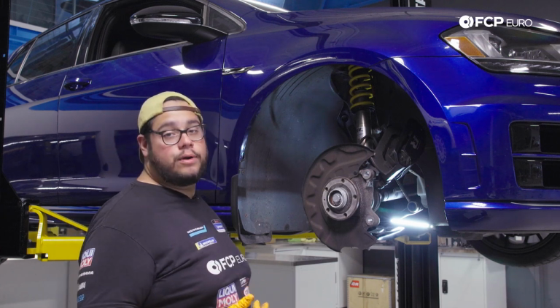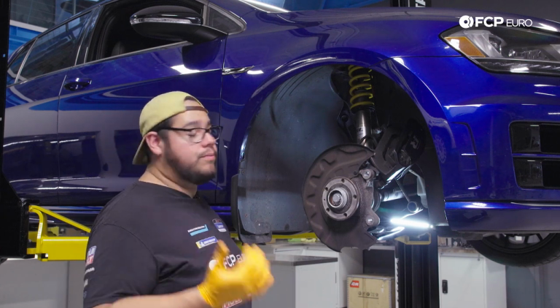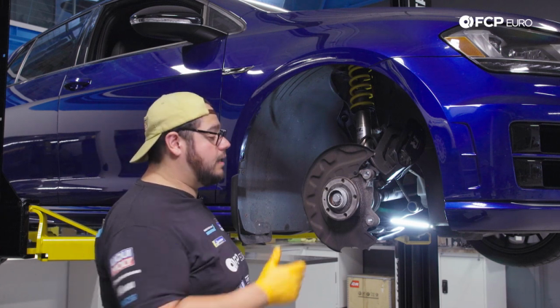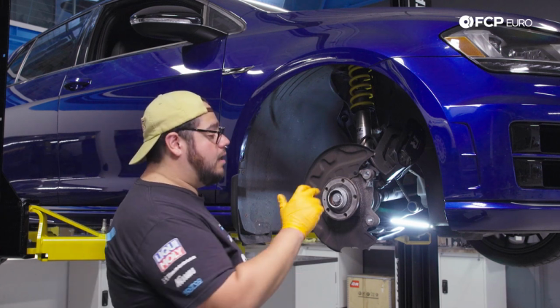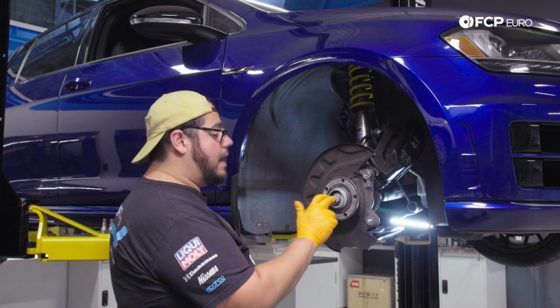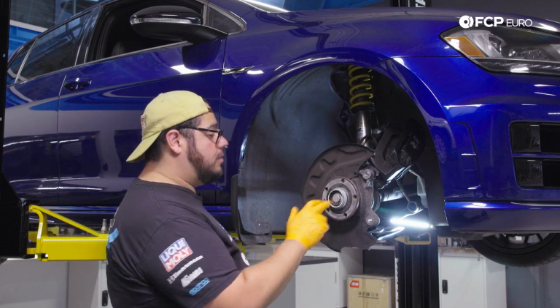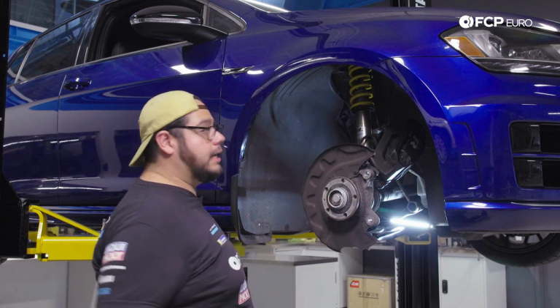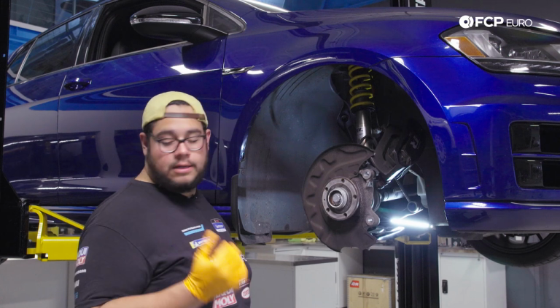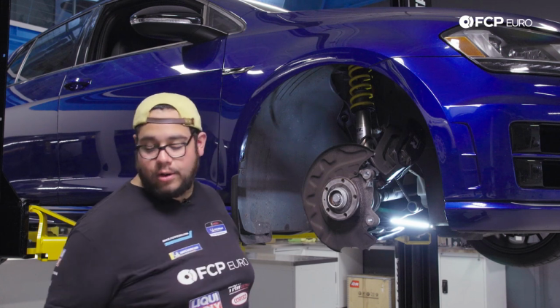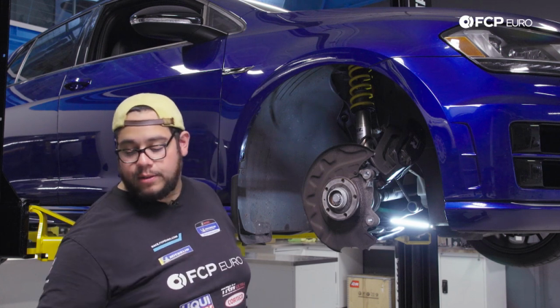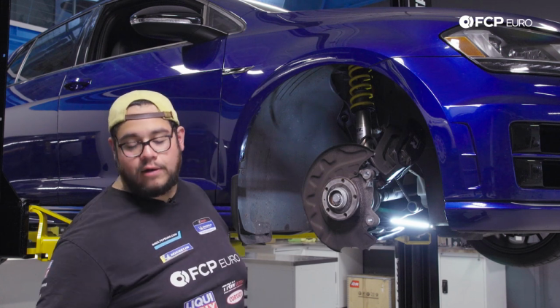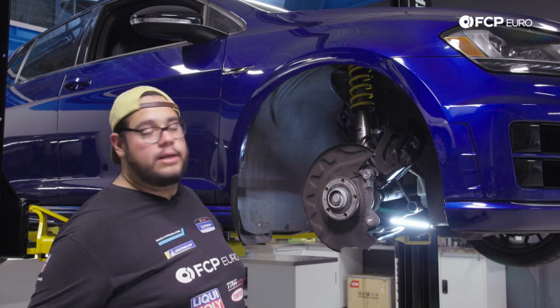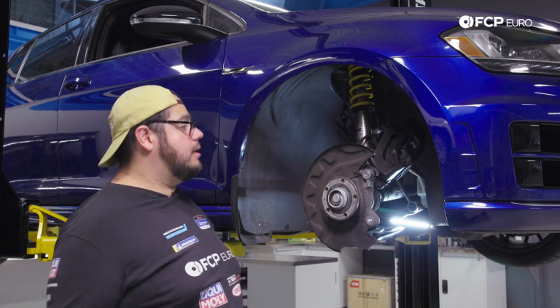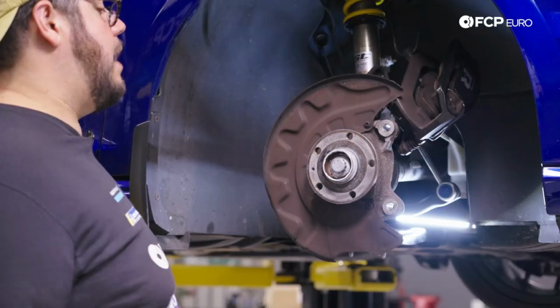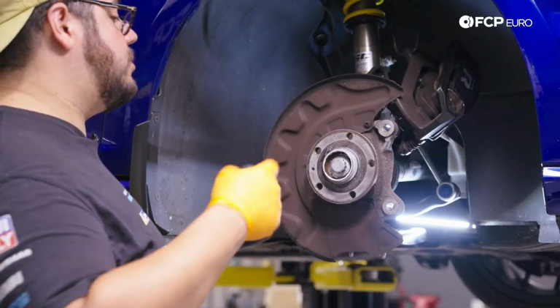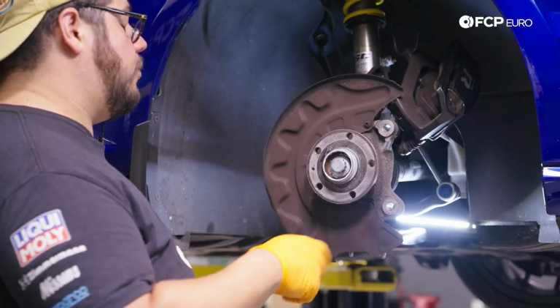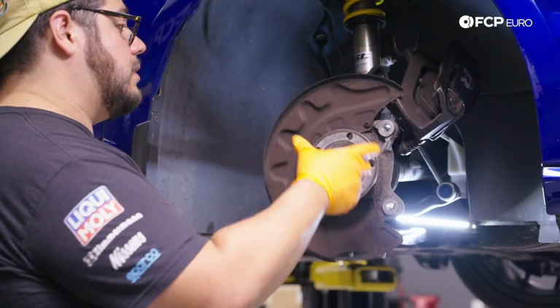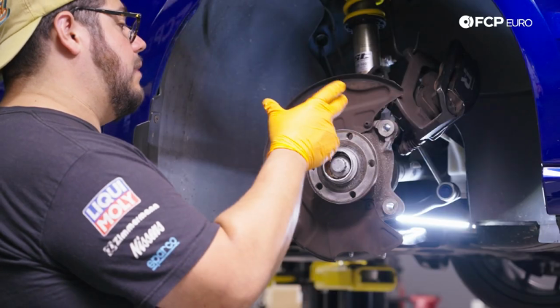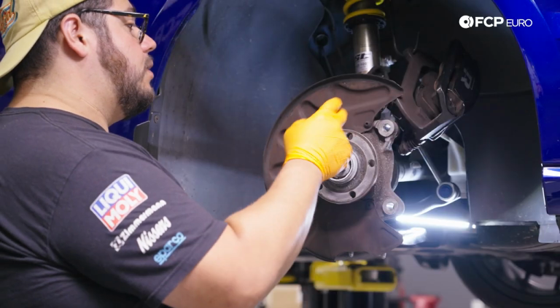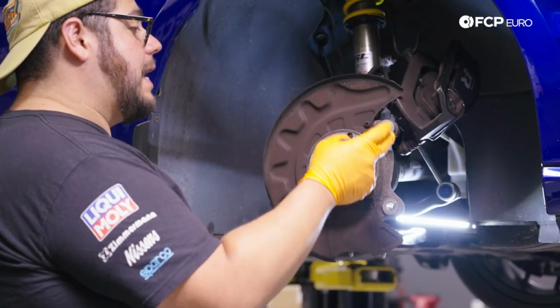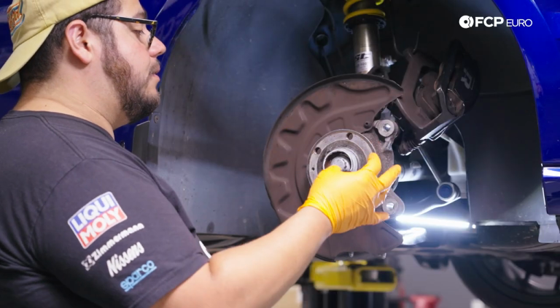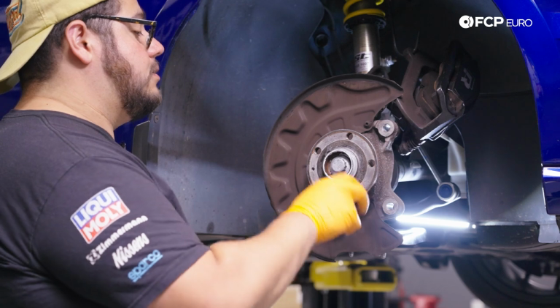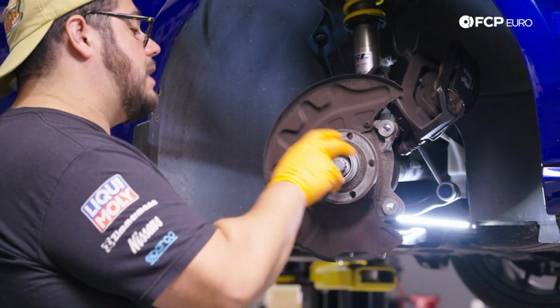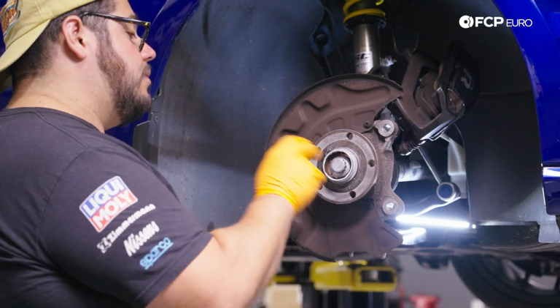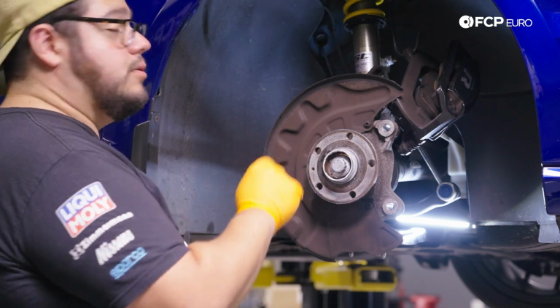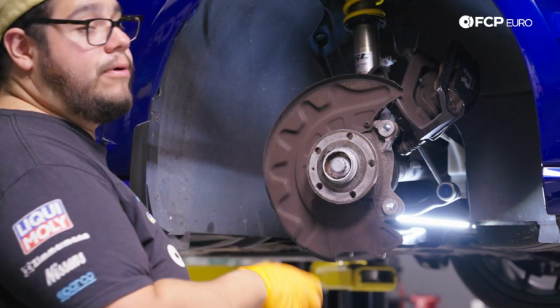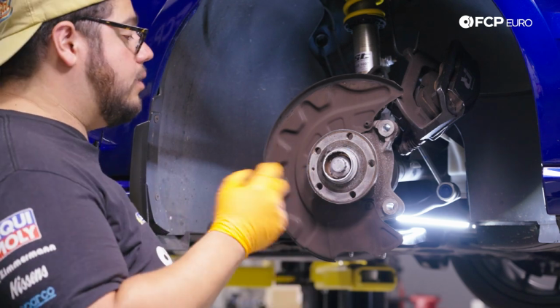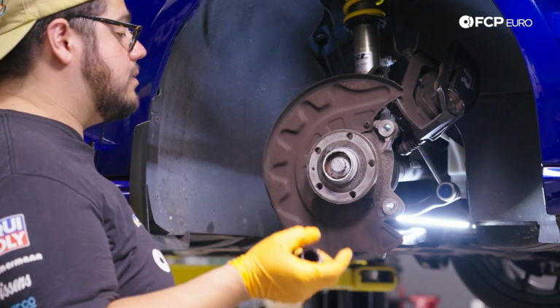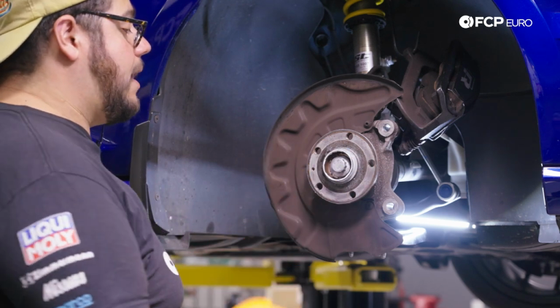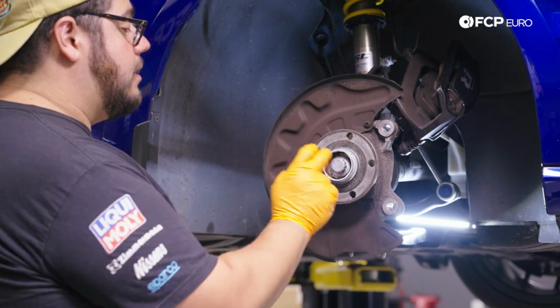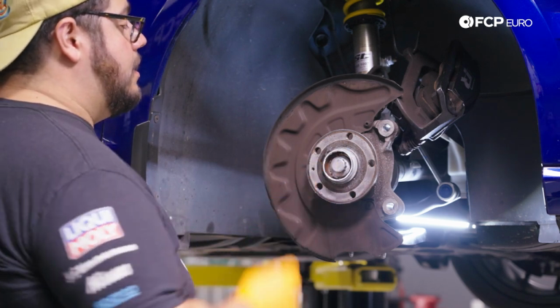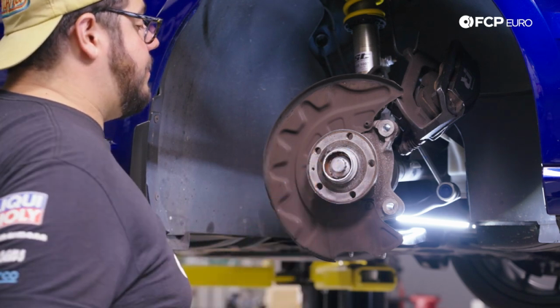Now we have our rotor off. Our next step is removing our axle bolt — 24-millimeter 12-point. As I mentioned before, you can use the rotor and caliper as your stopper, or just use an impact gun and zap it off.